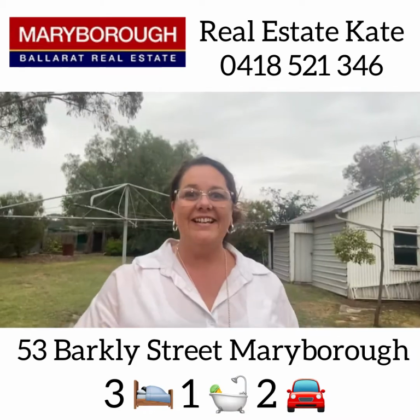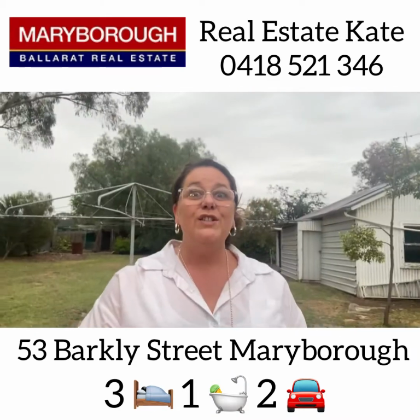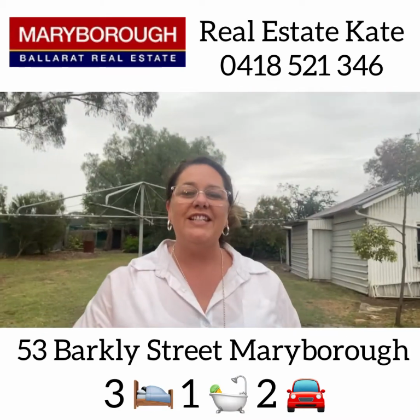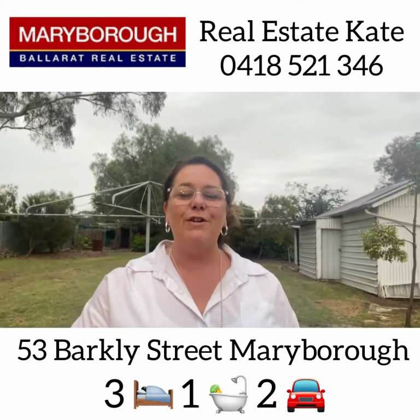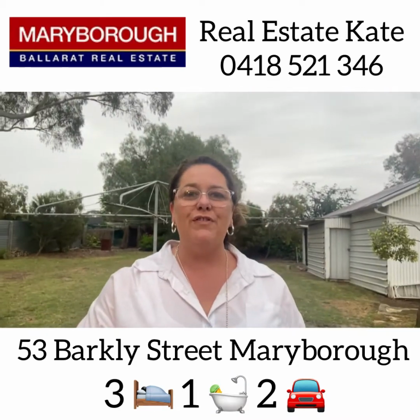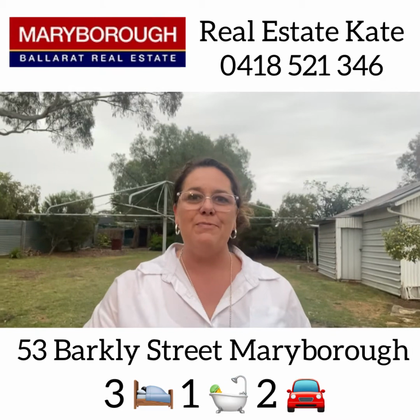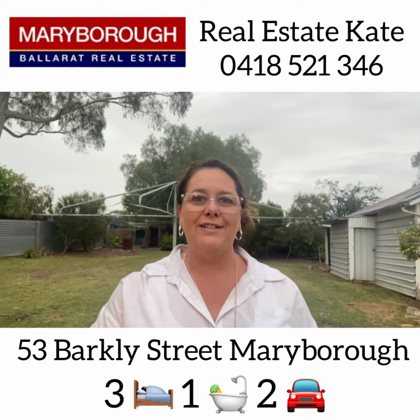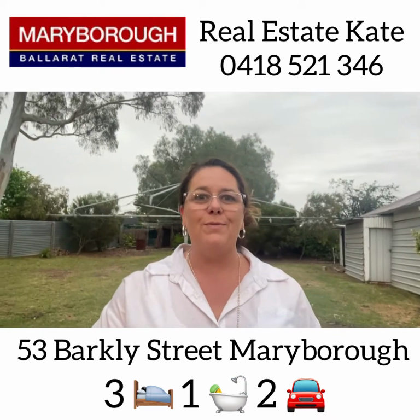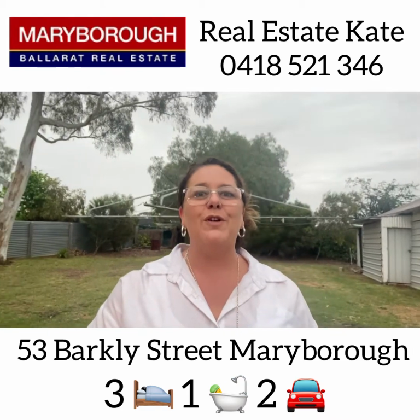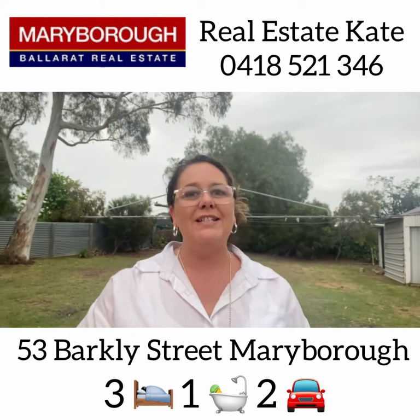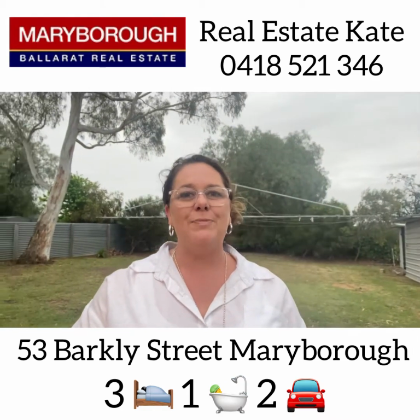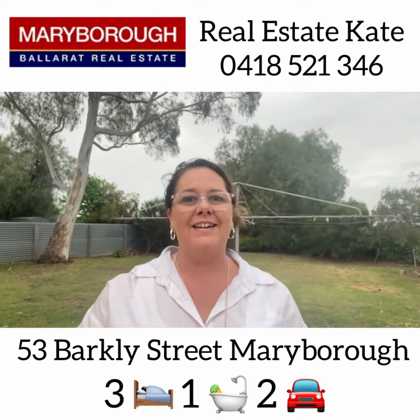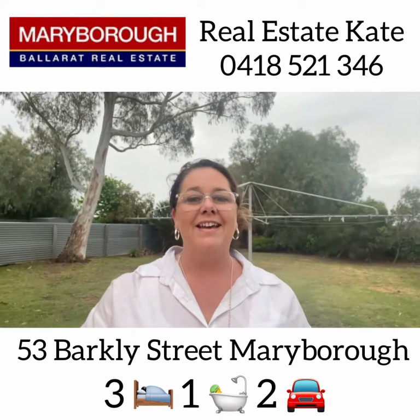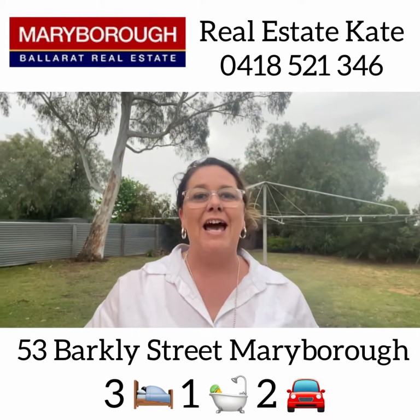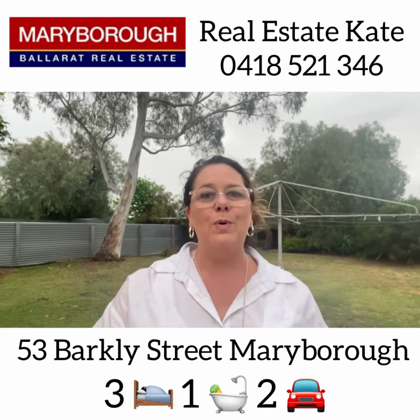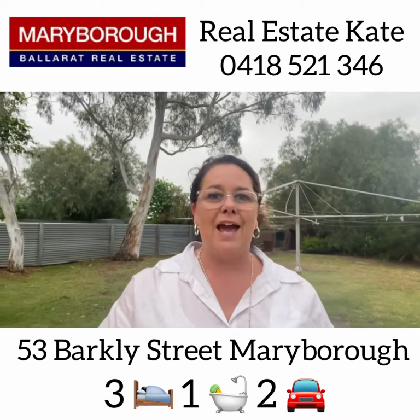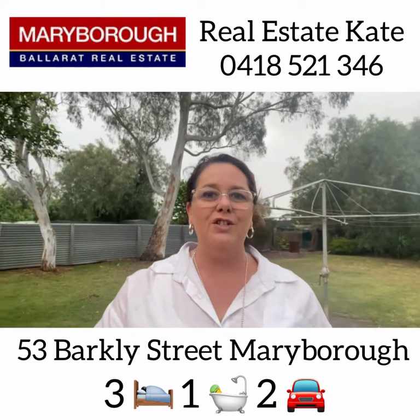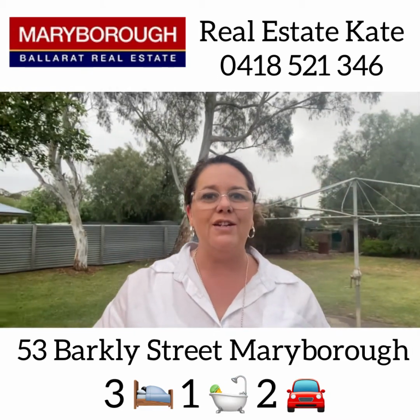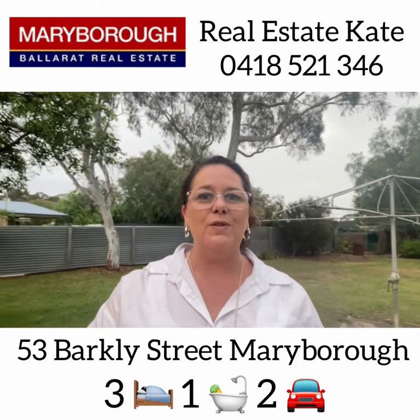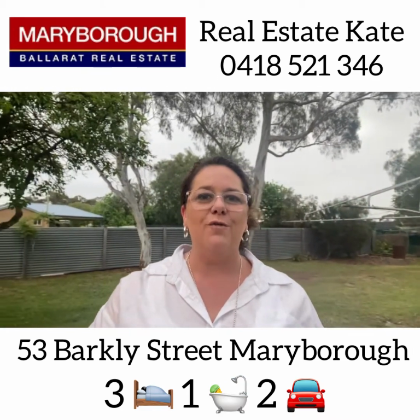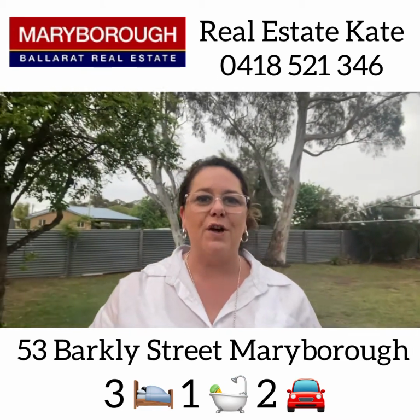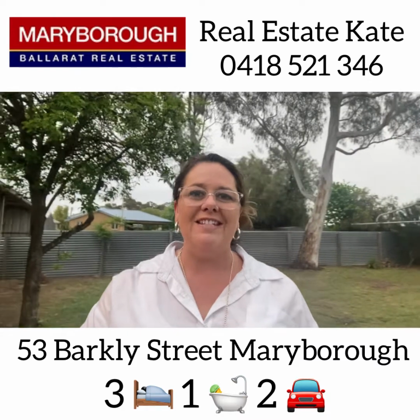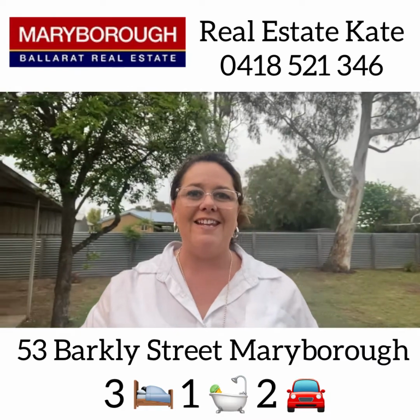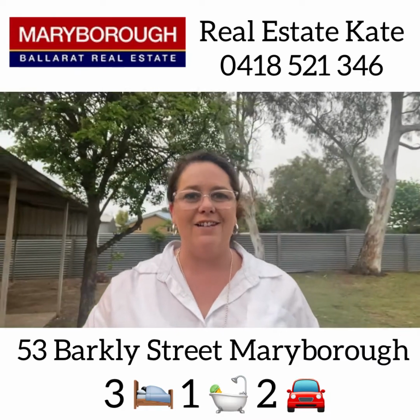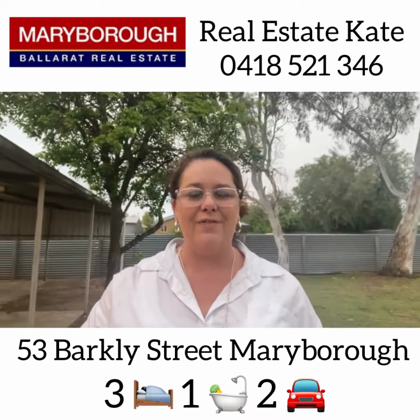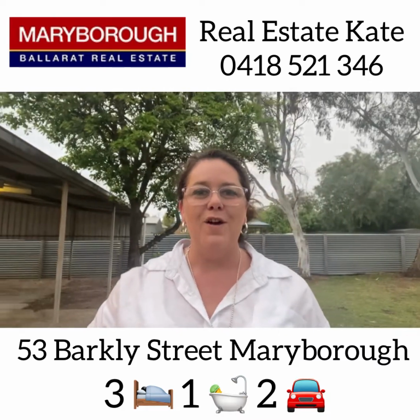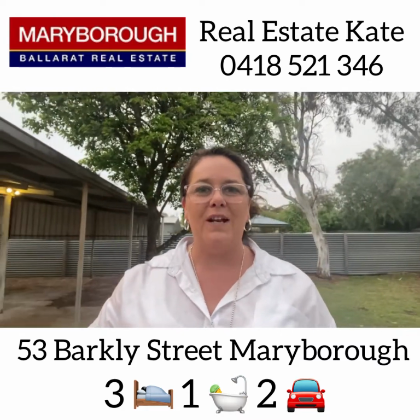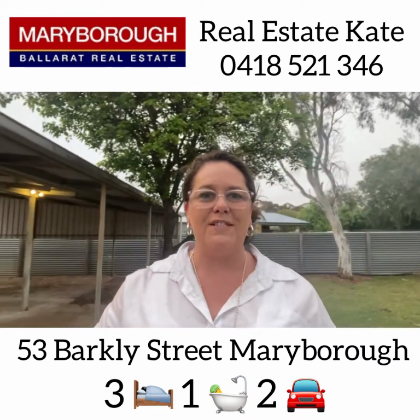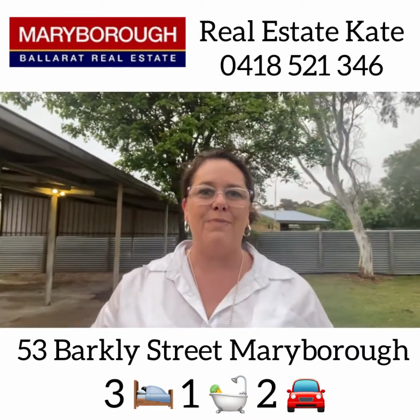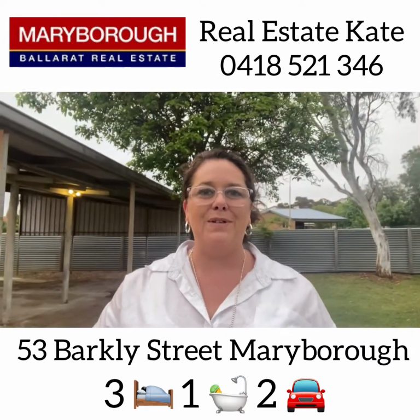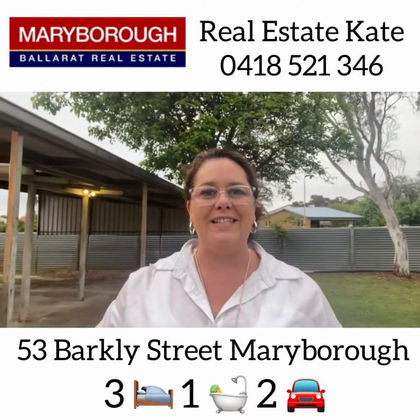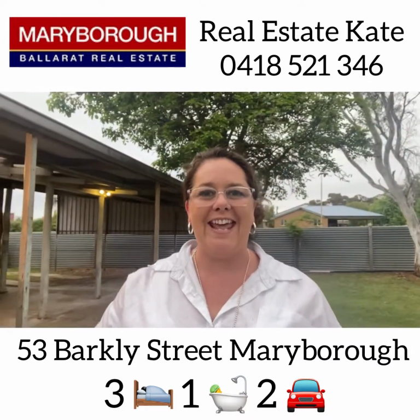So you can see here at 53 Barclay Street we've got a great-sized backyard, carport garage, and of course alfresco entertaining undercover, ready for the summer barbecue season ahead.